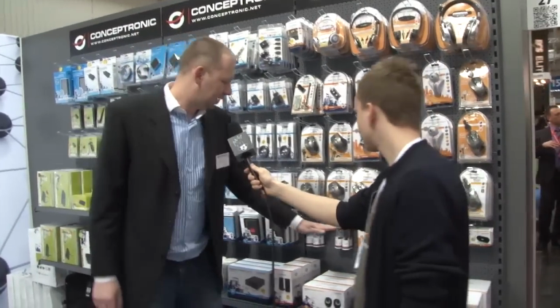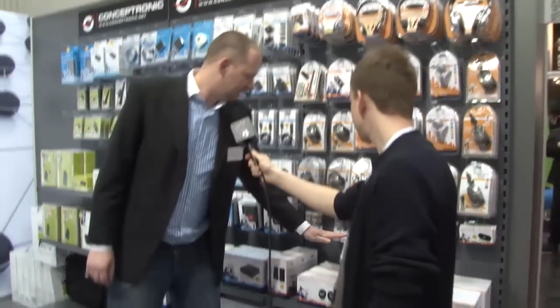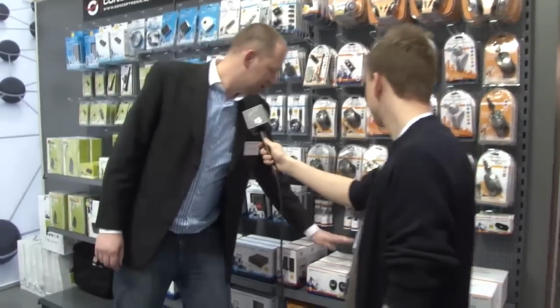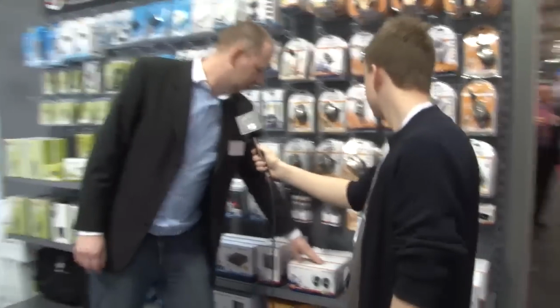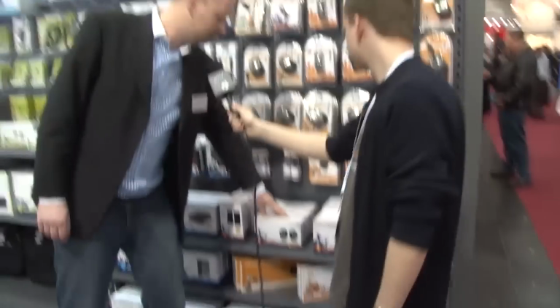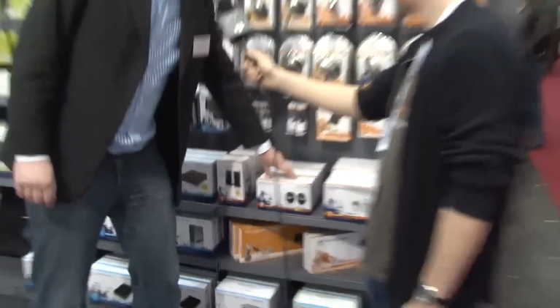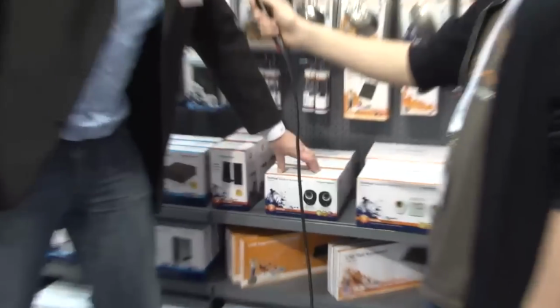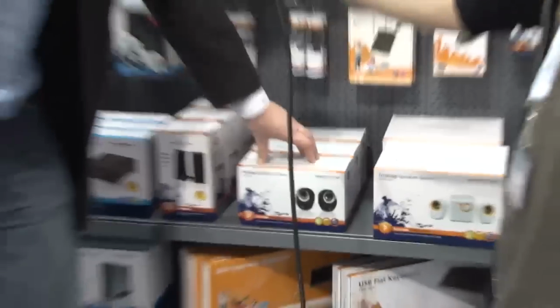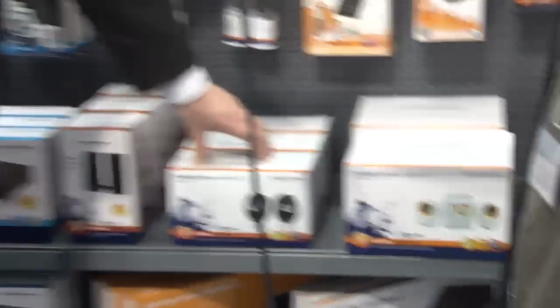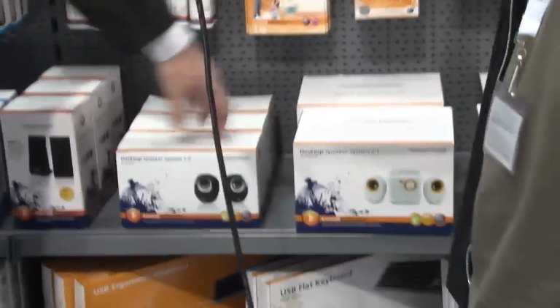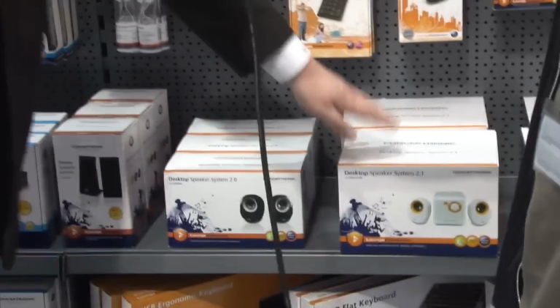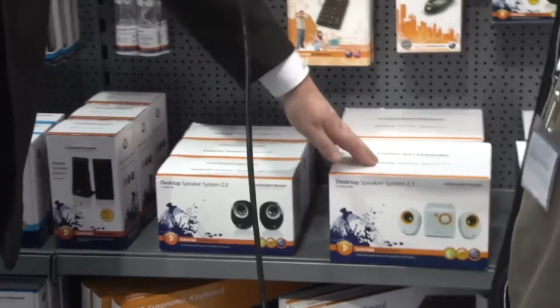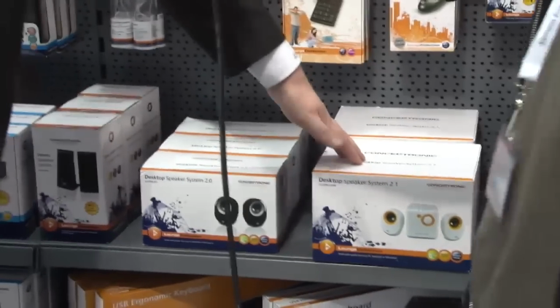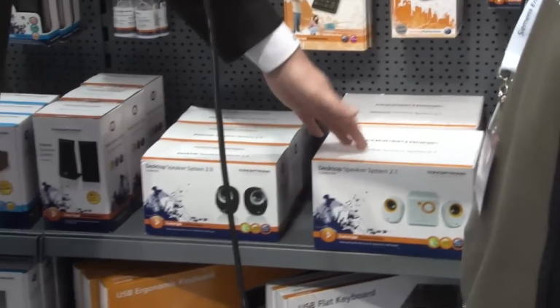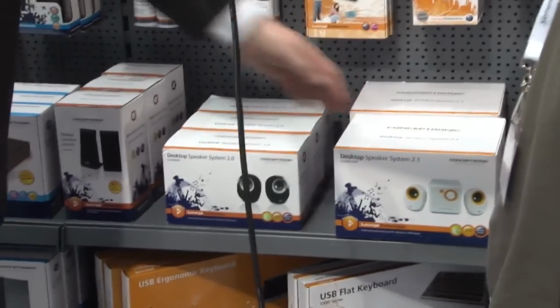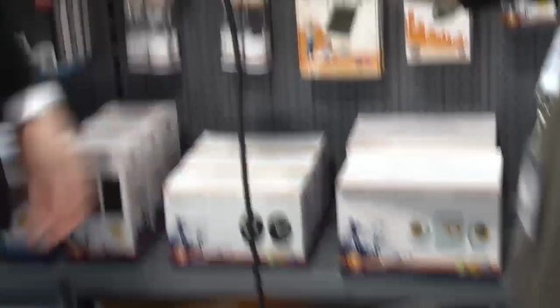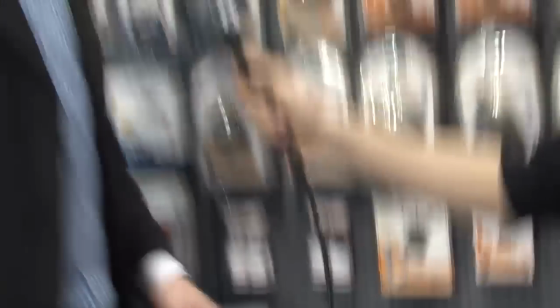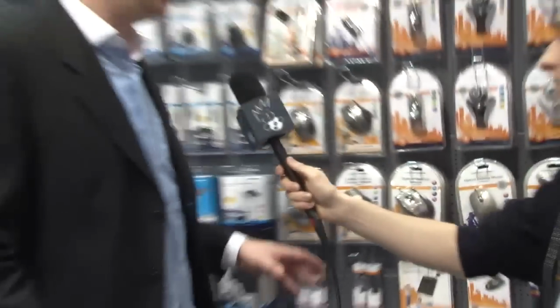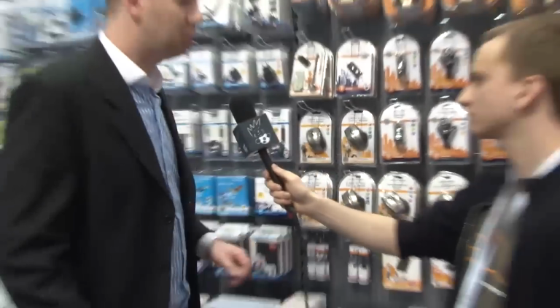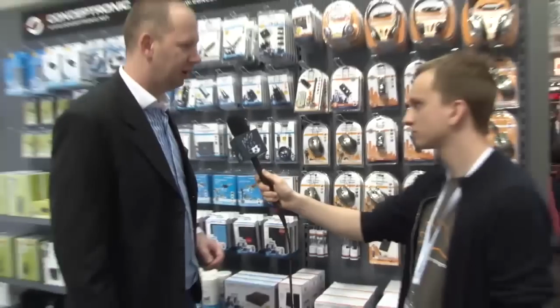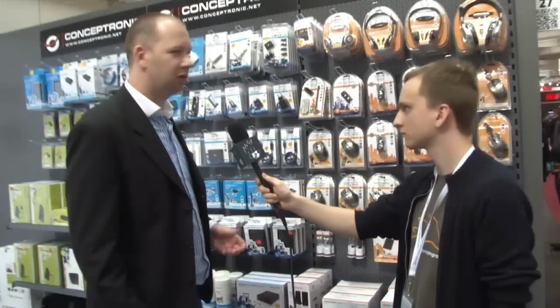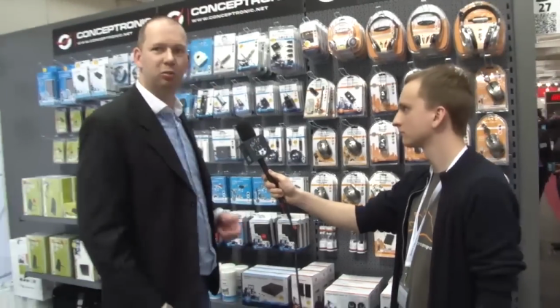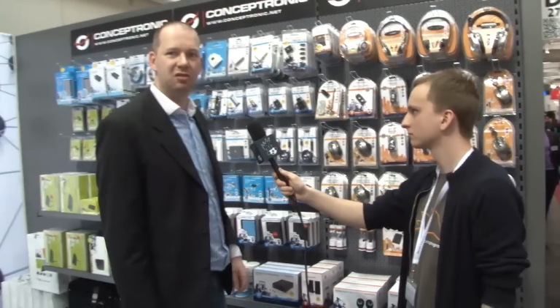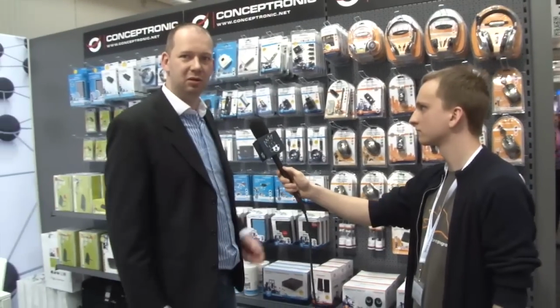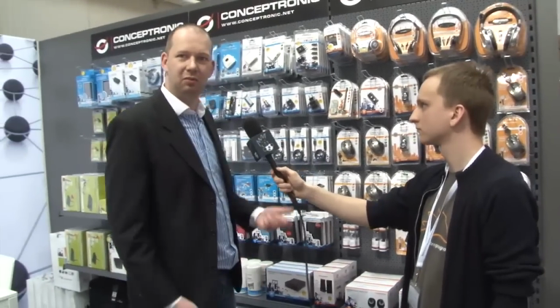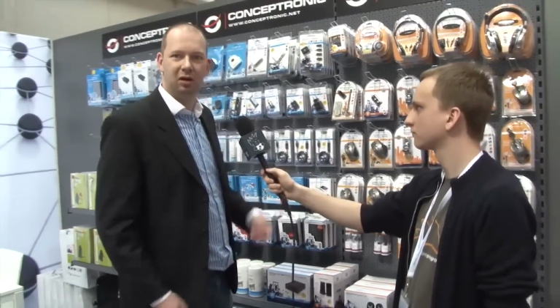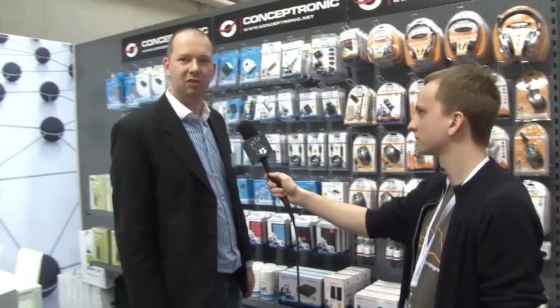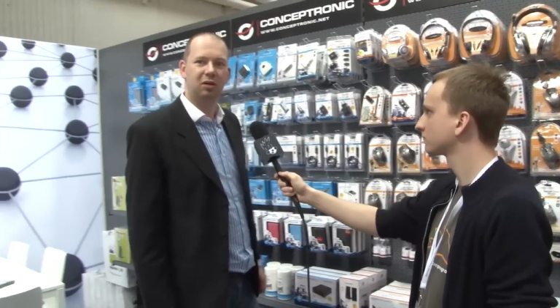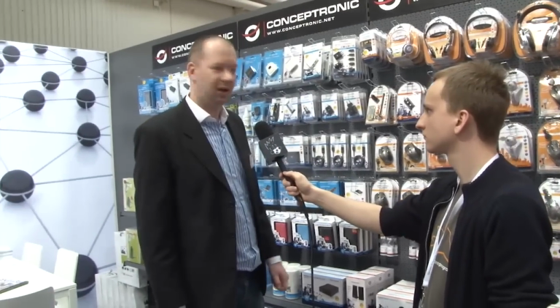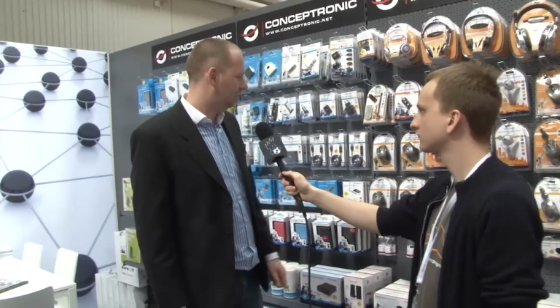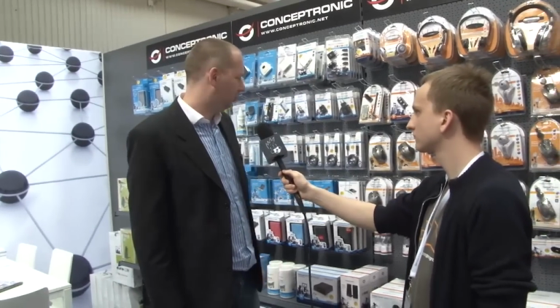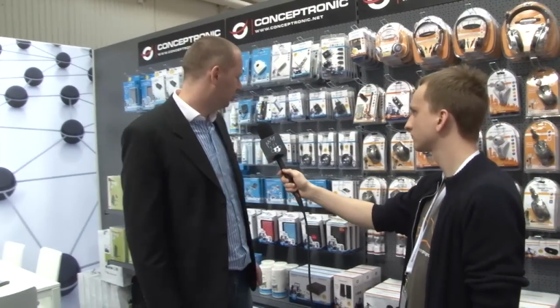We have the new 2.0 speaker system and a 2.1 speaker system. Just basic products for a good price and you can connect them to your notebook.